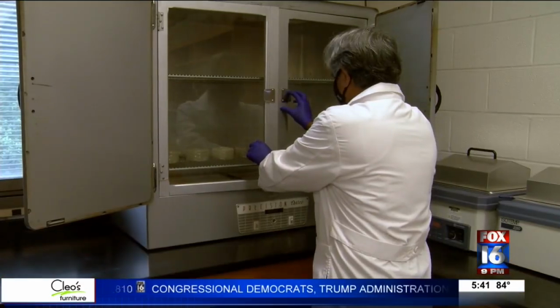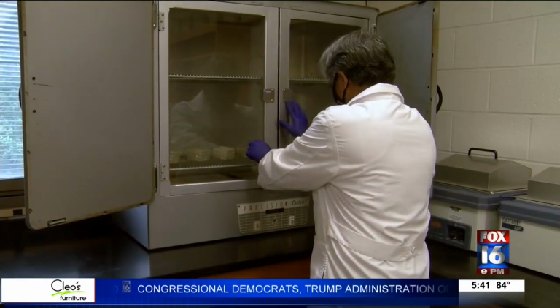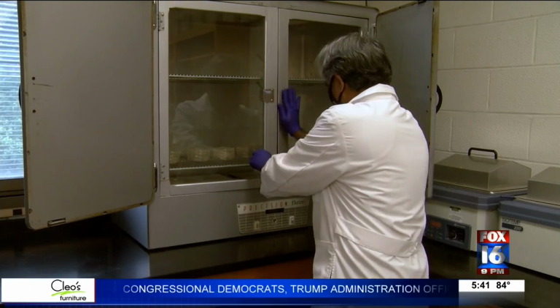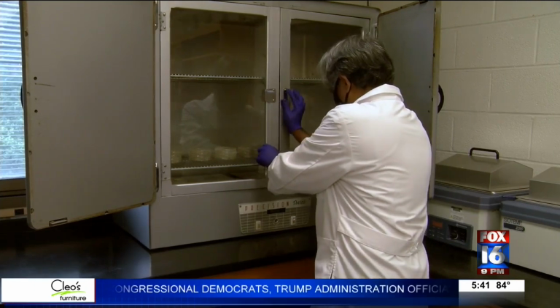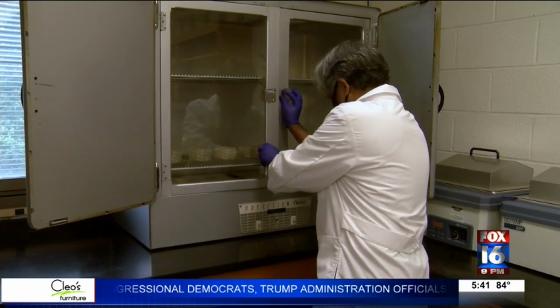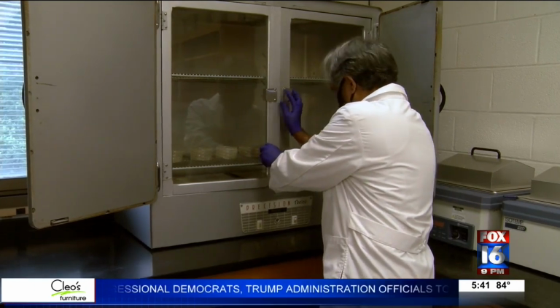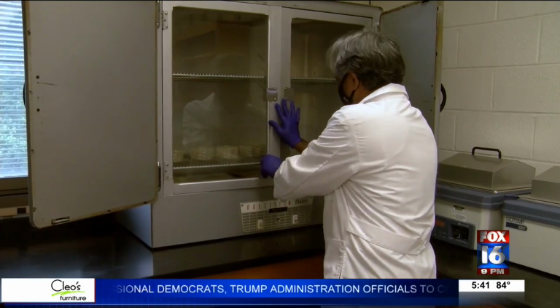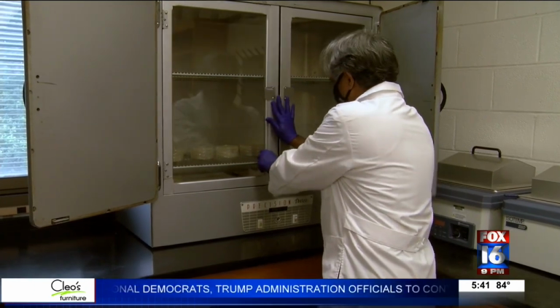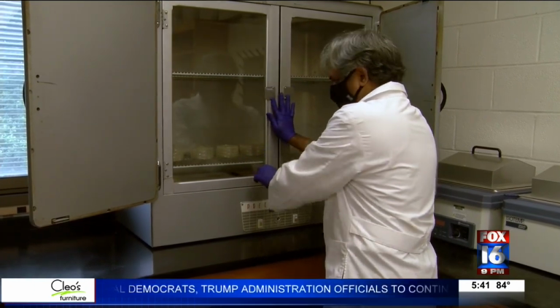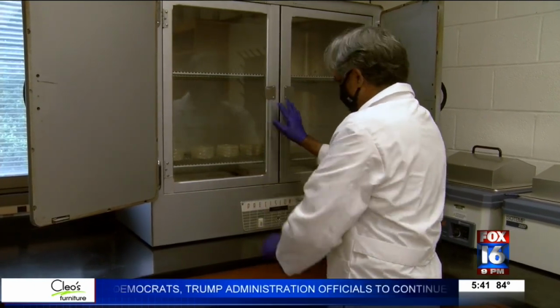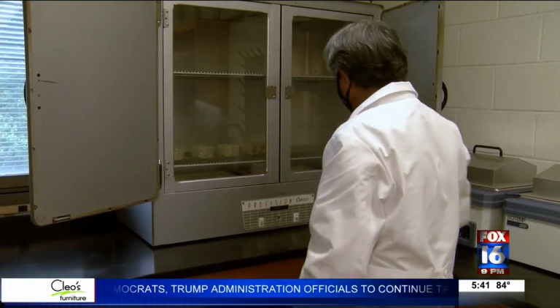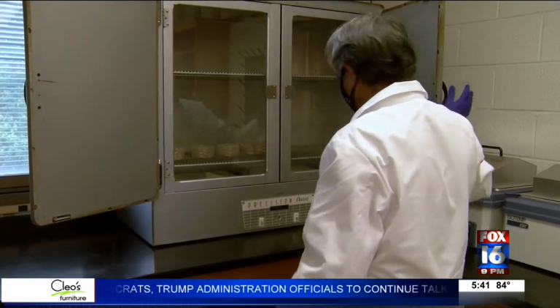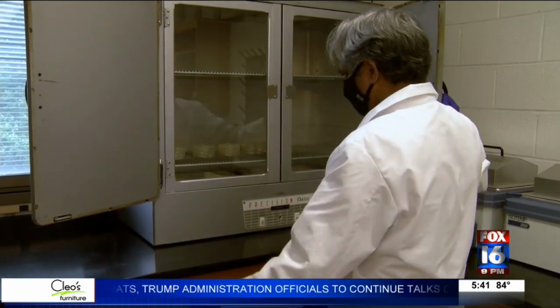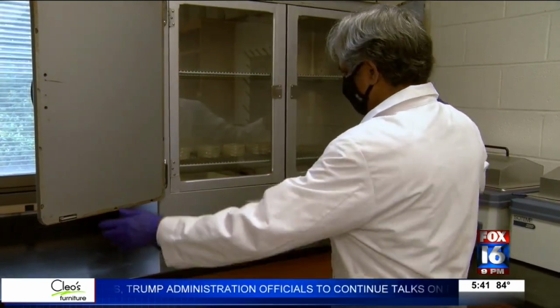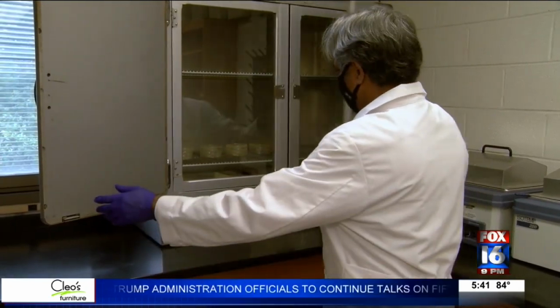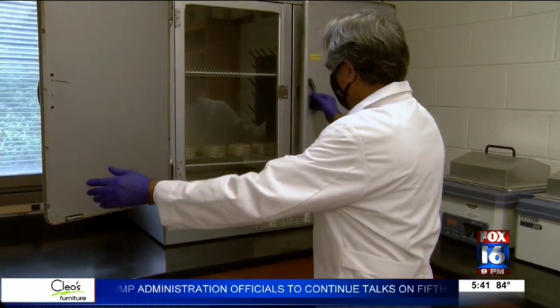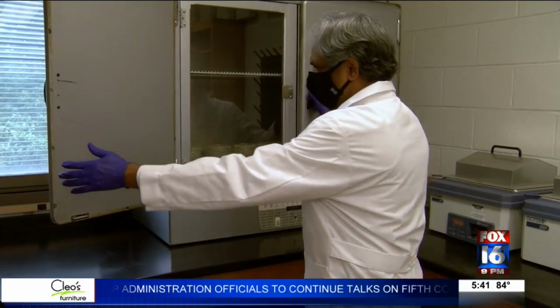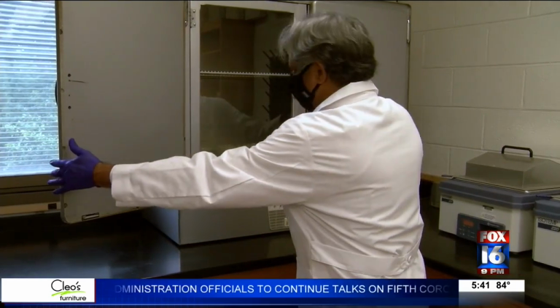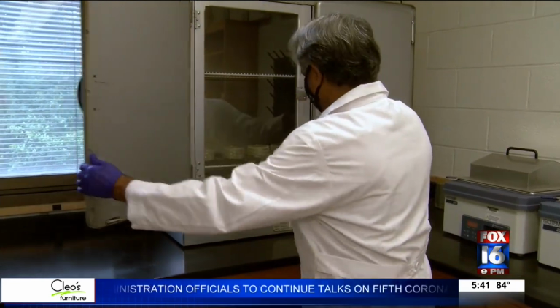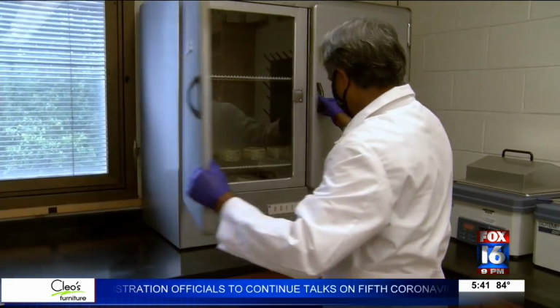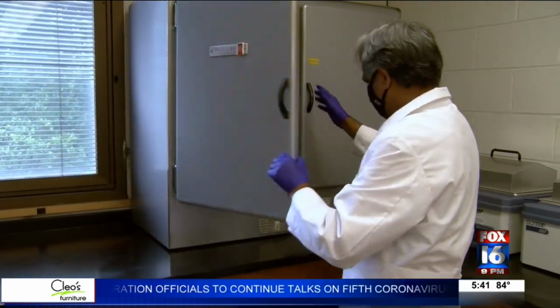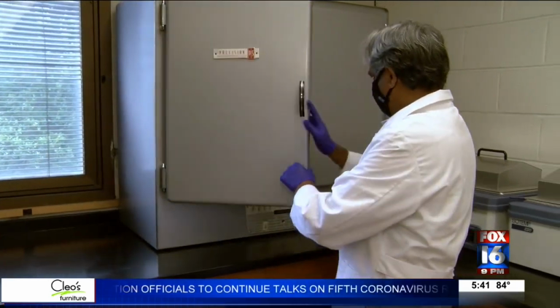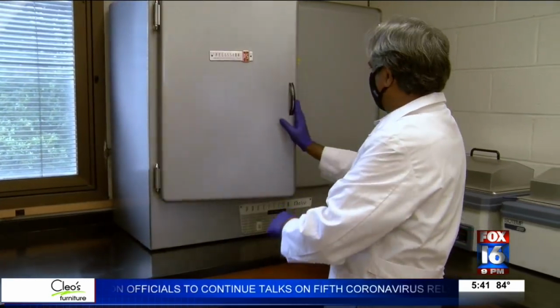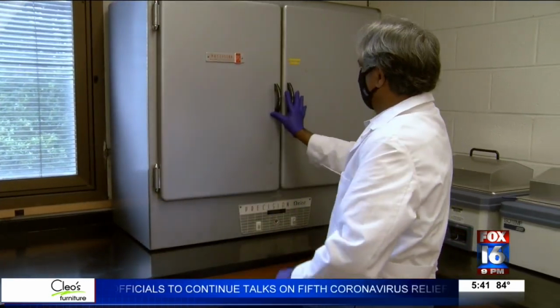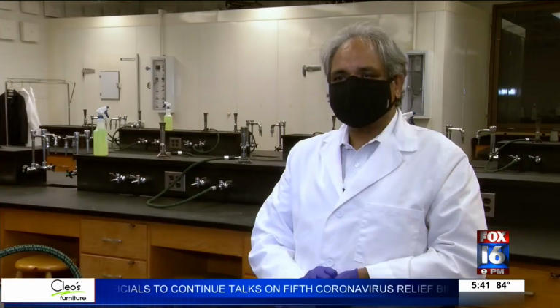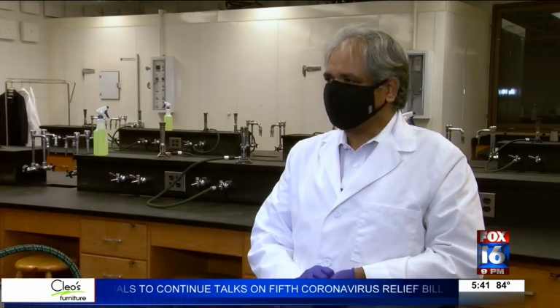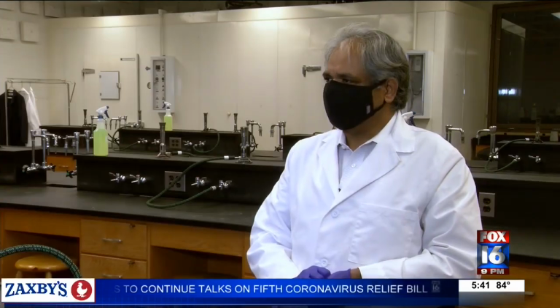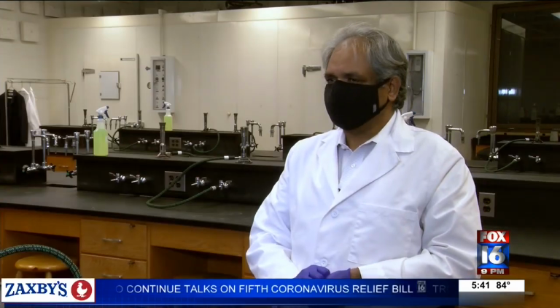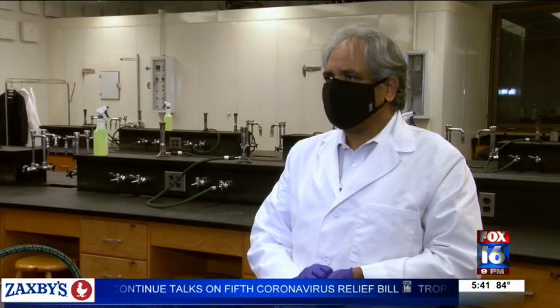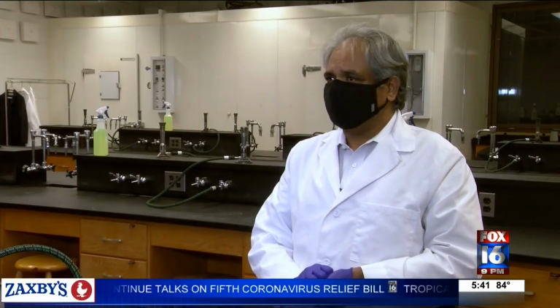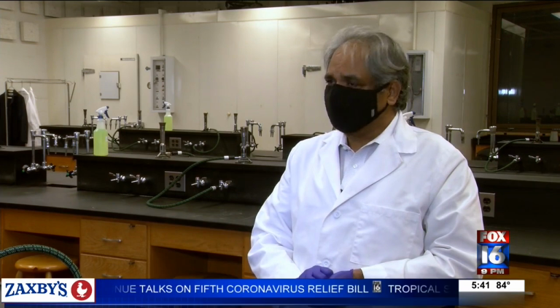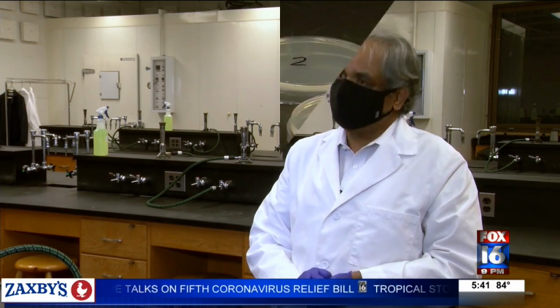Bacteria should go on the plate. Now we wait. Dr. Ali says the goal is to have no bacteria growth or colonies in the dishes. His expectation was that all of the masks would prevent bacteria.